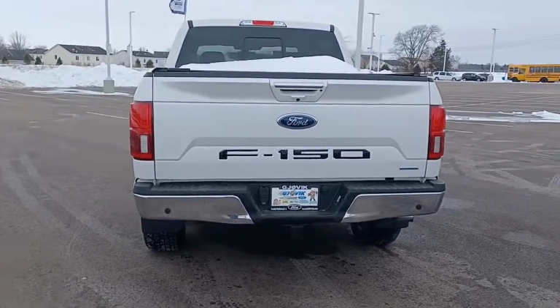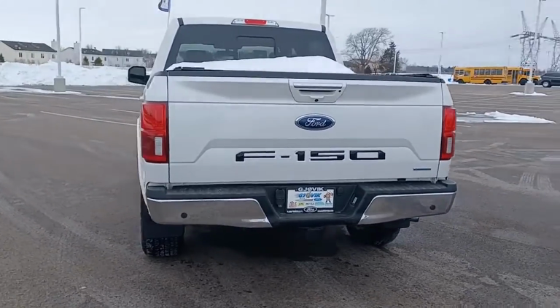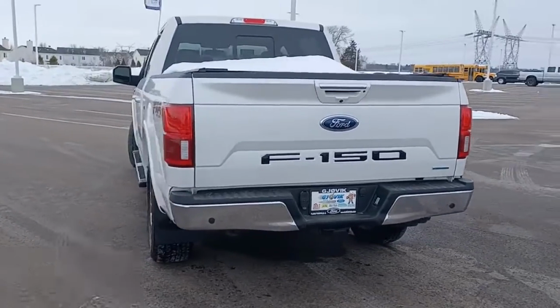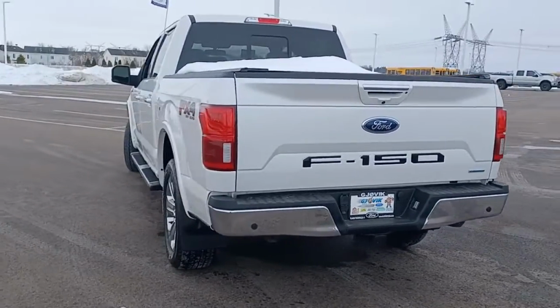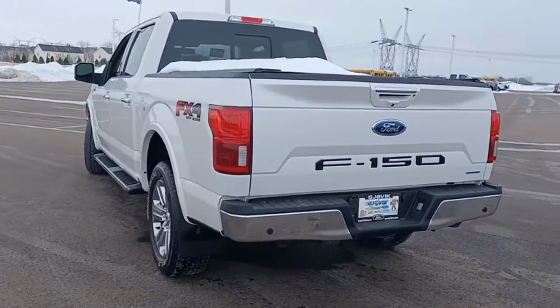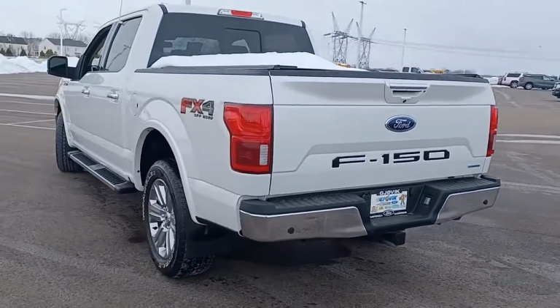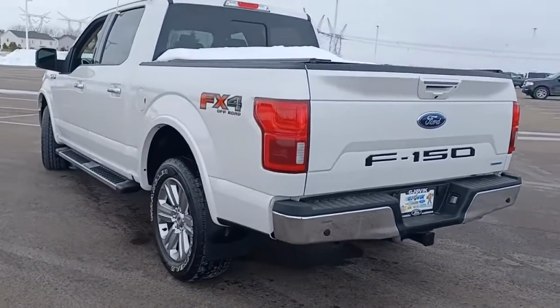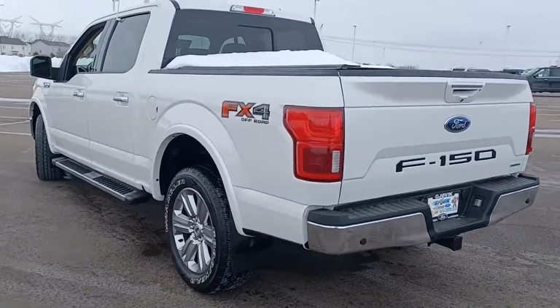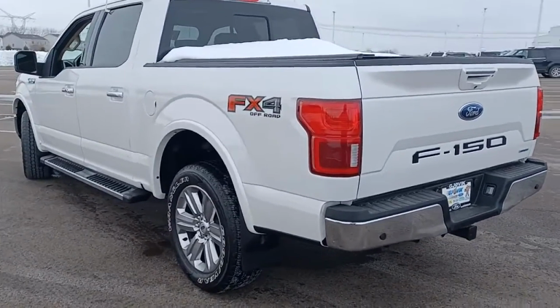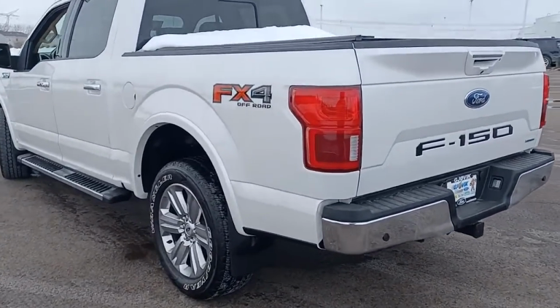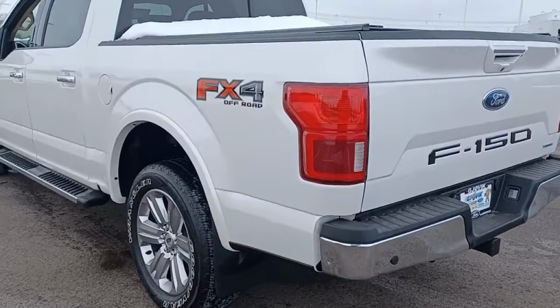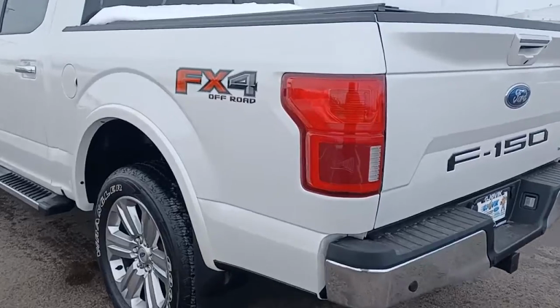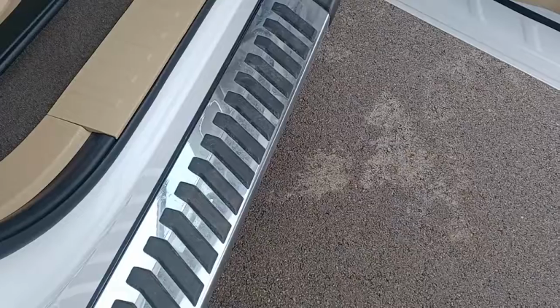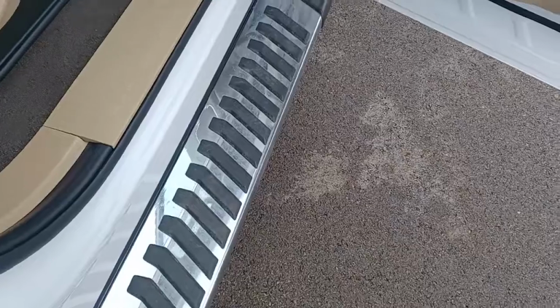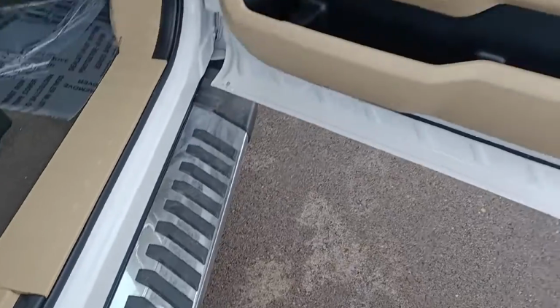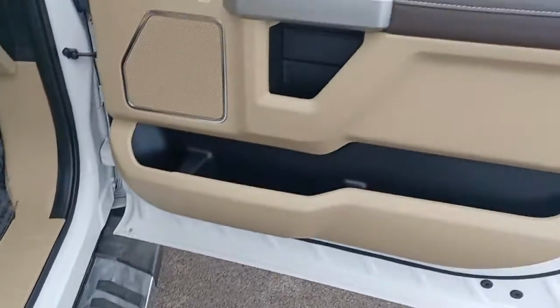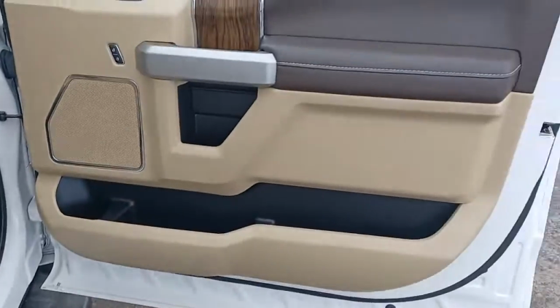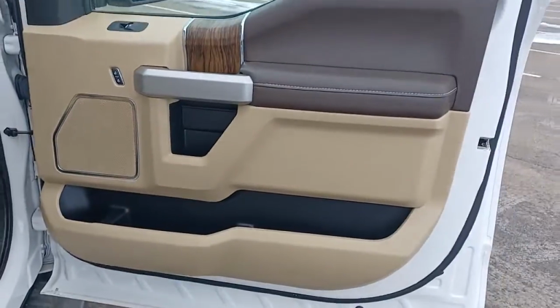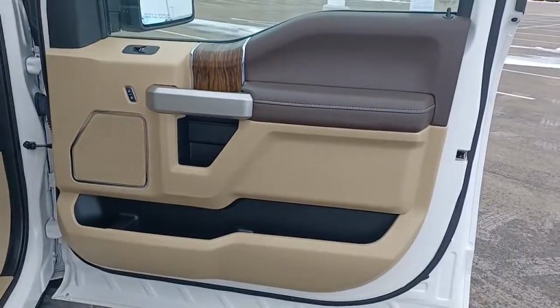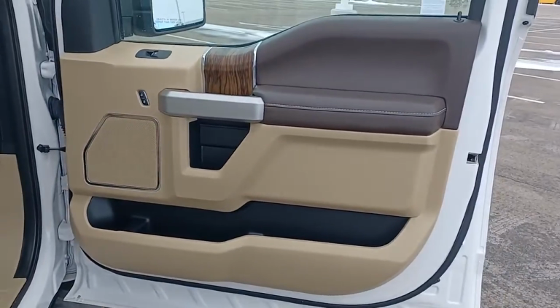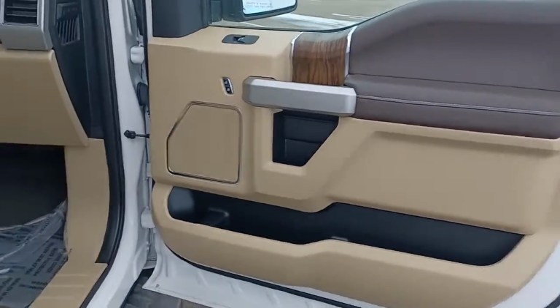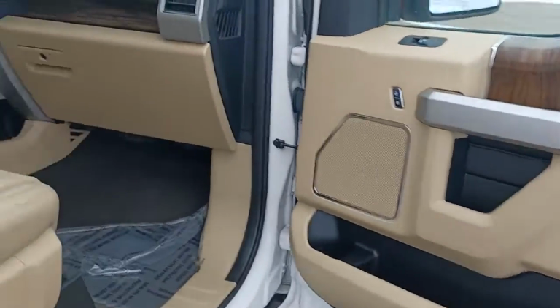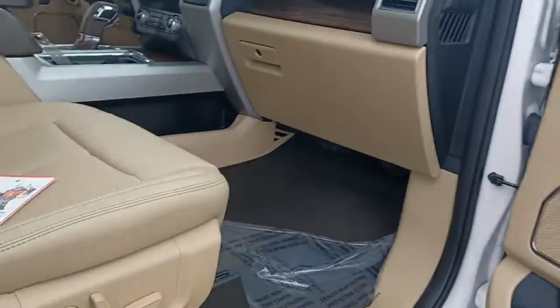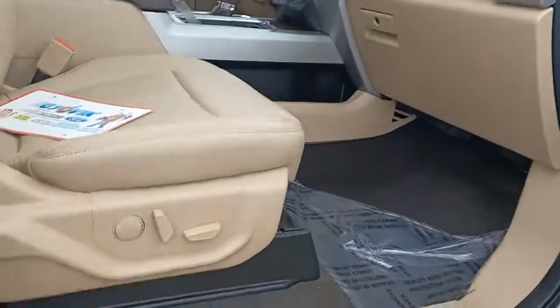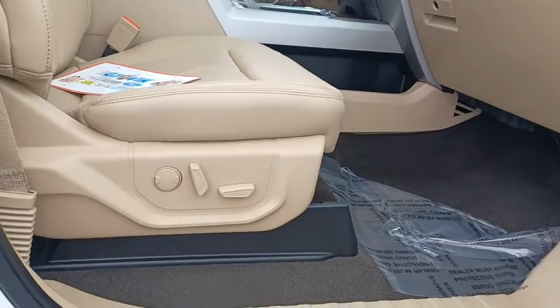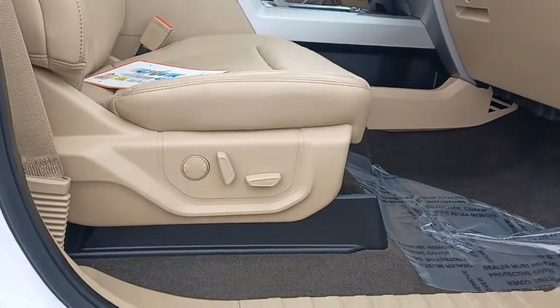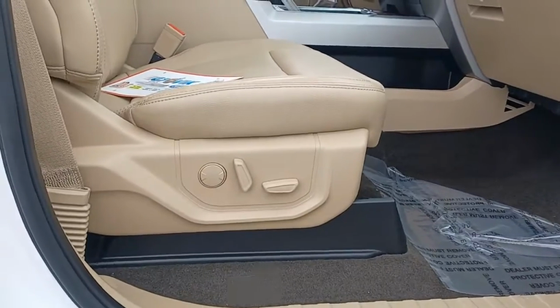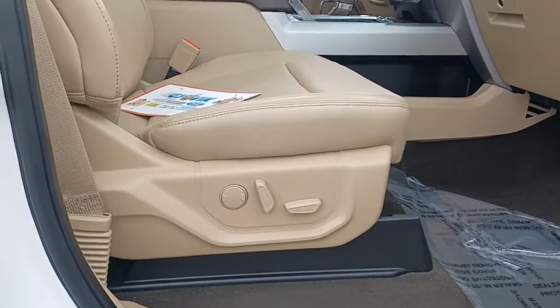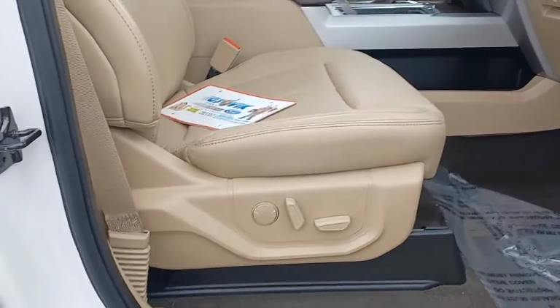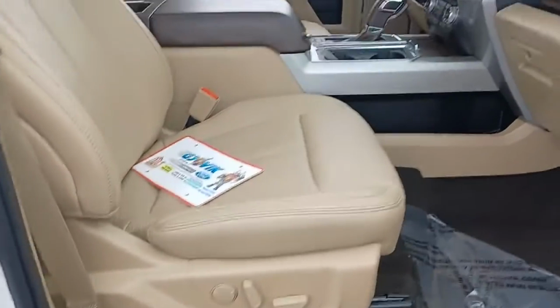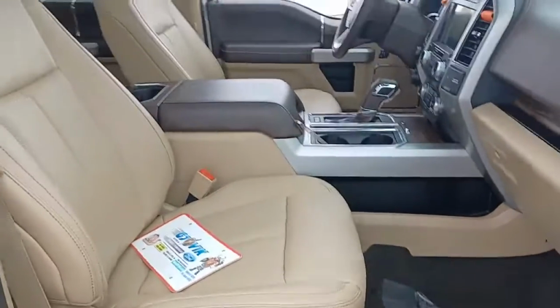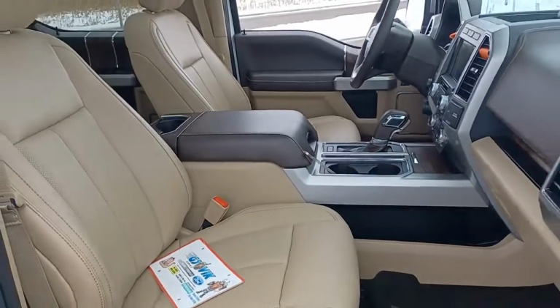Easier than ever to use, this truck is designed to maximize productivity on the road, trail, or jobsite. Don't miss the opportunity to get into this F-150, the pickup that's at the head of its class.